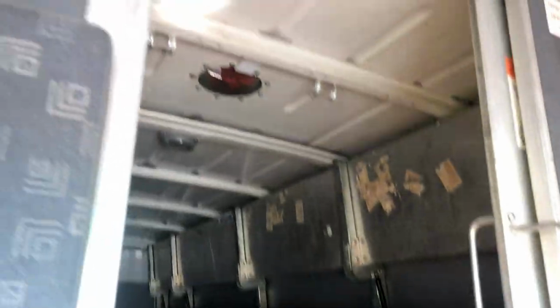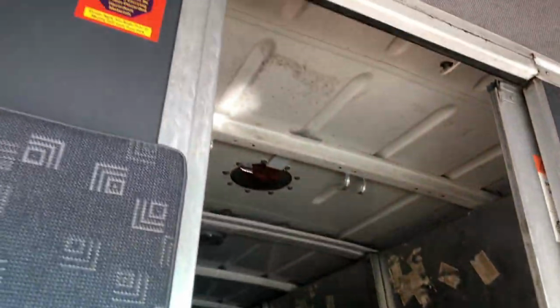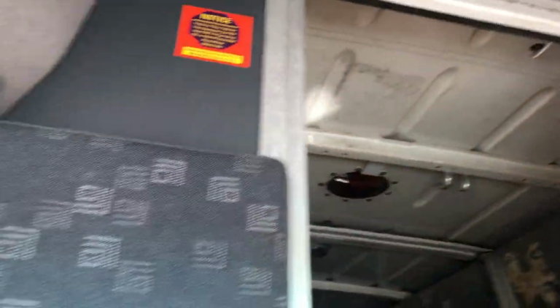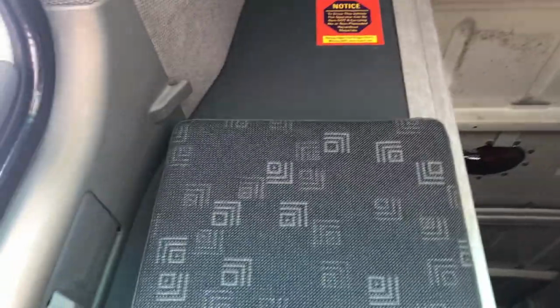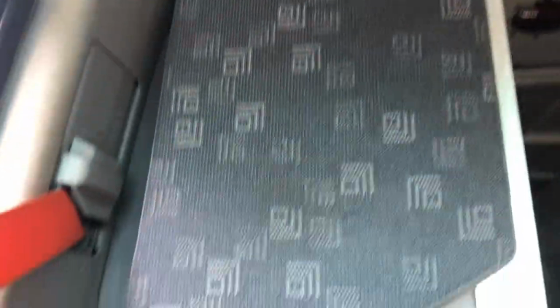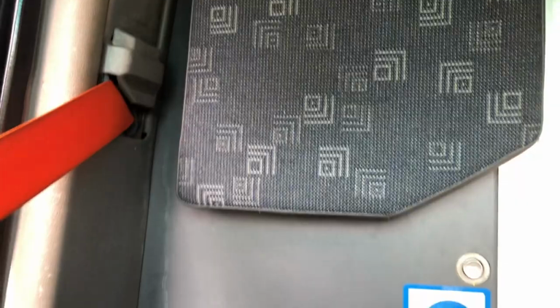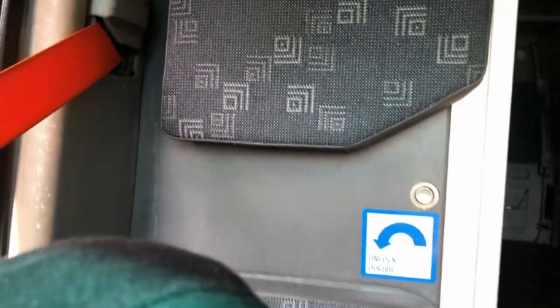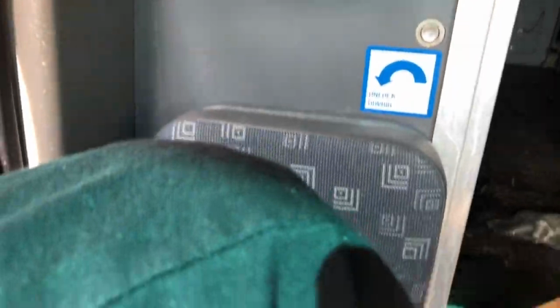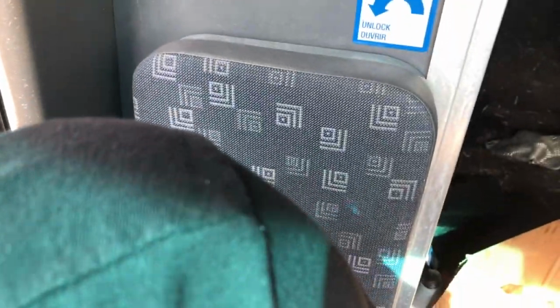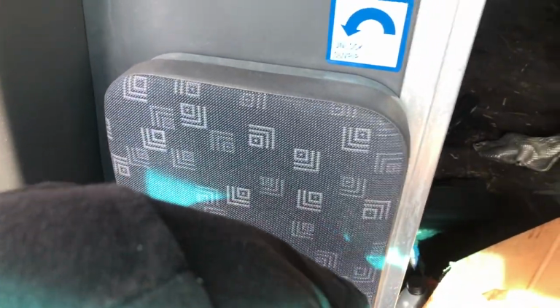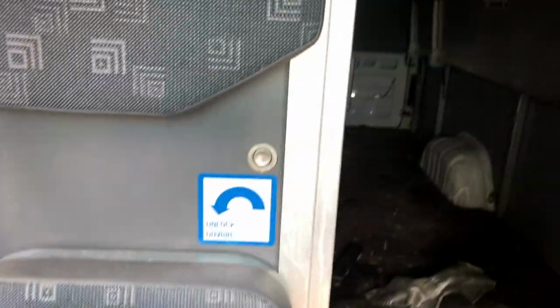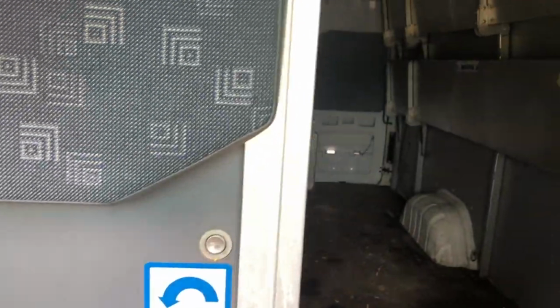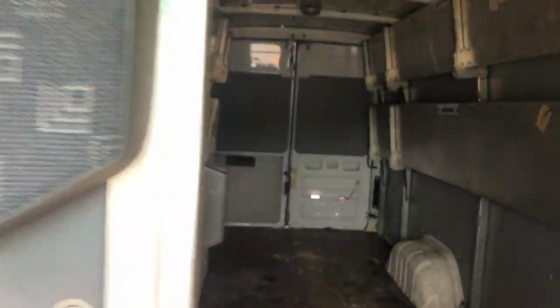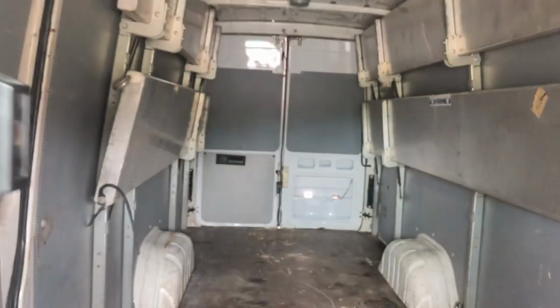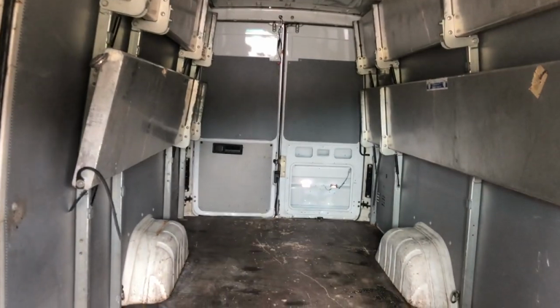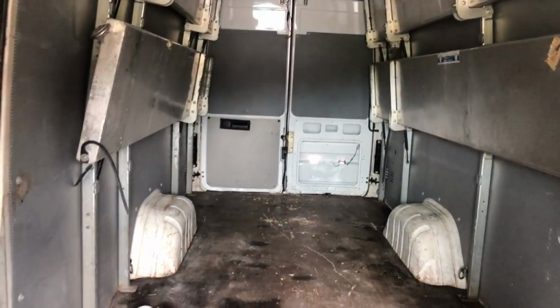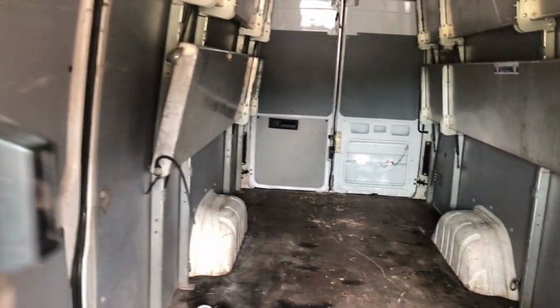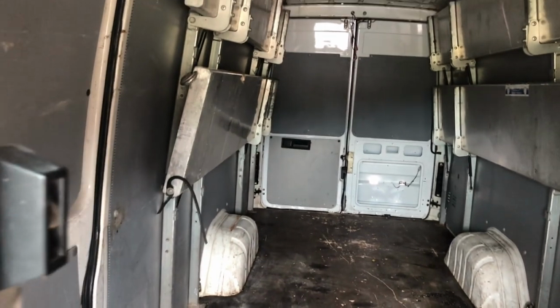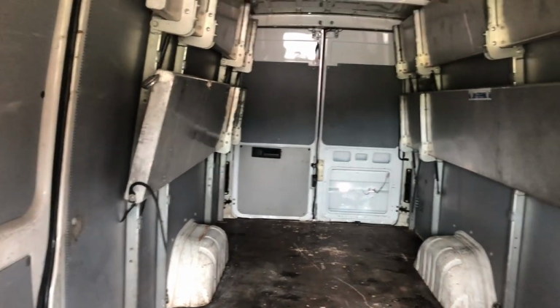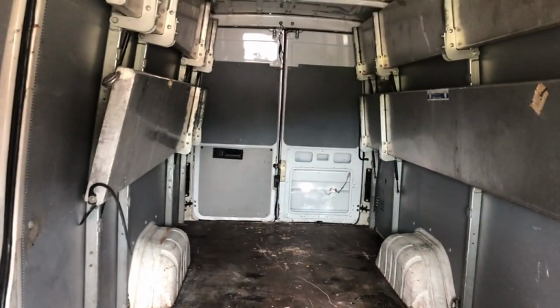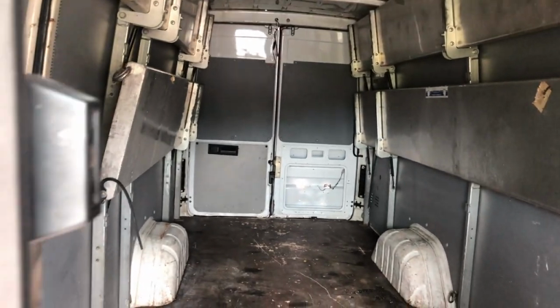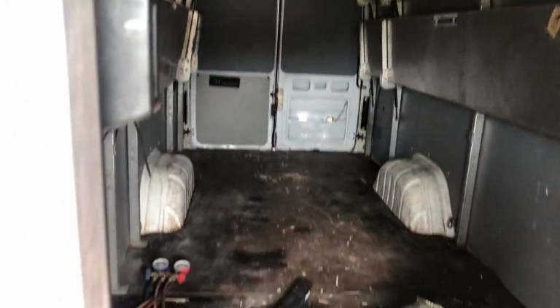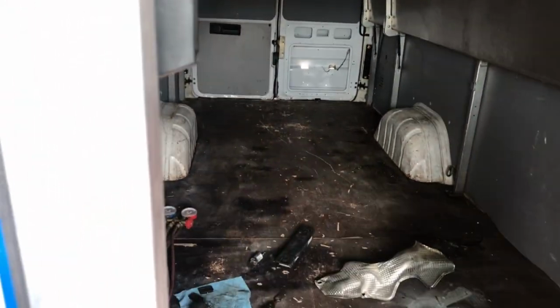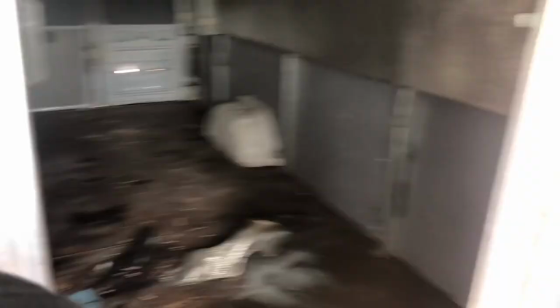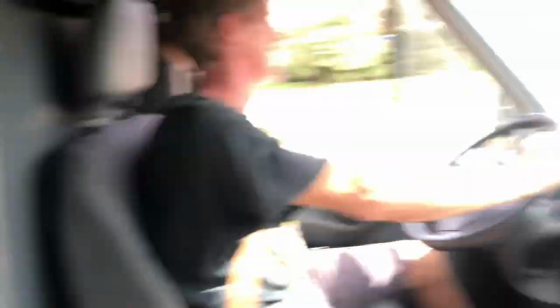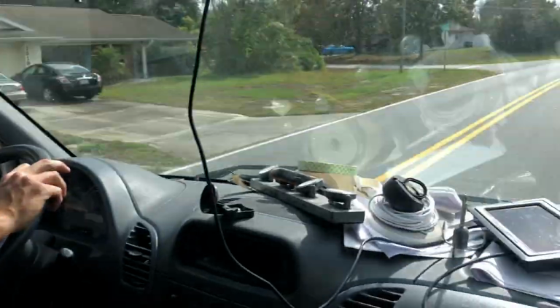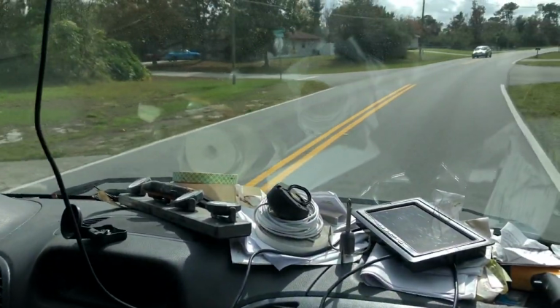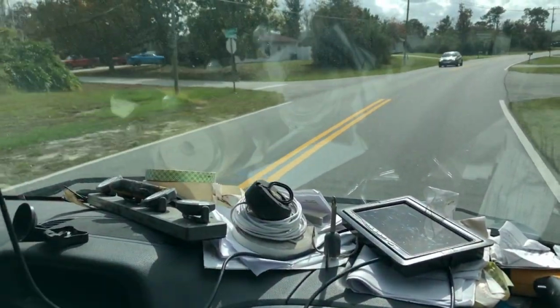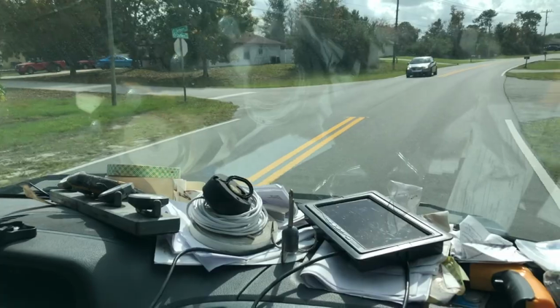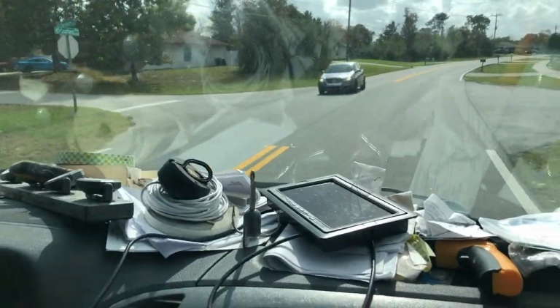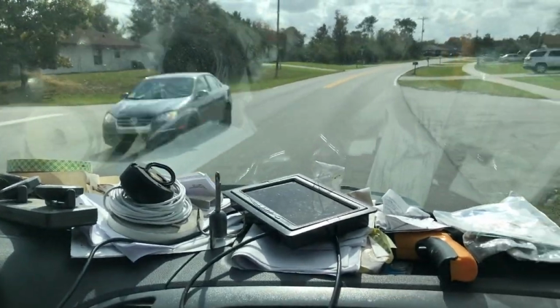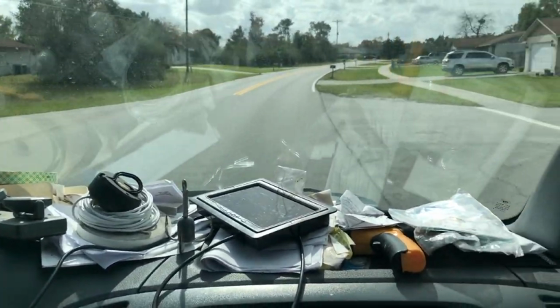You can see the lovely partition wall and lack of seating that I'm dealing with. It's pretty bare back there, so it's quite a loud ride. Other than that though, it's quite a quiet engine.